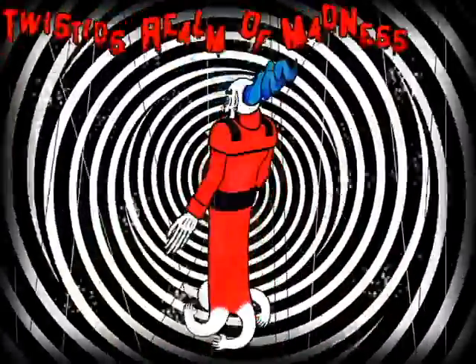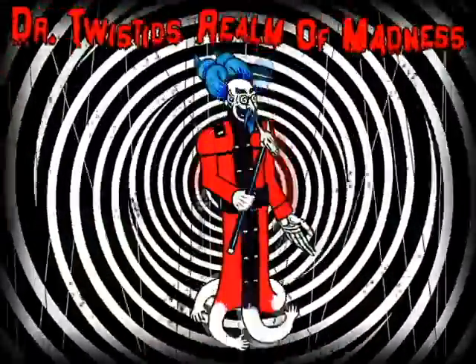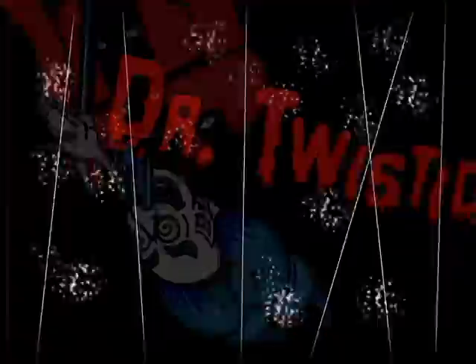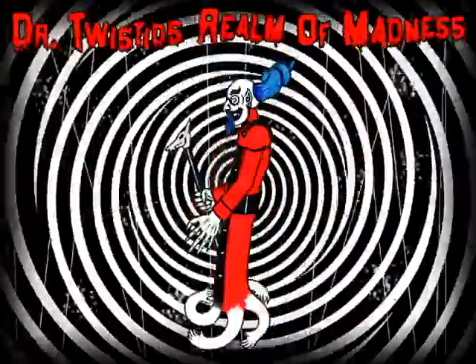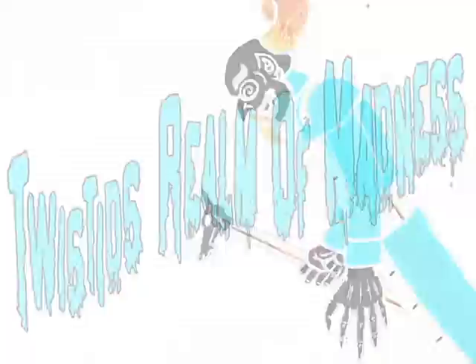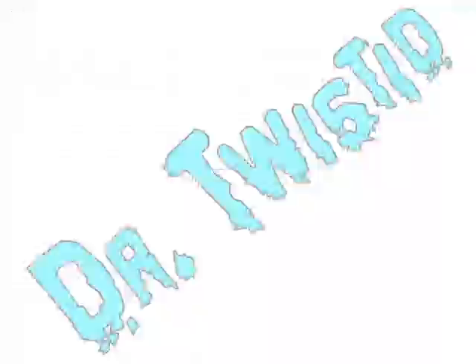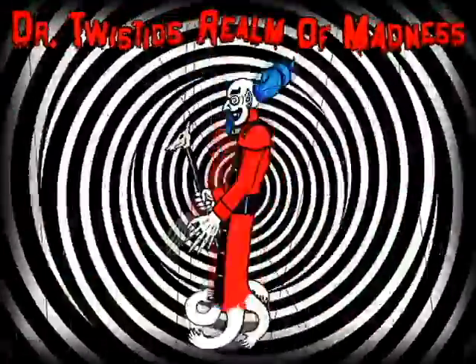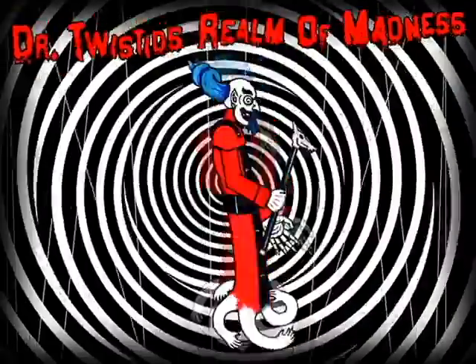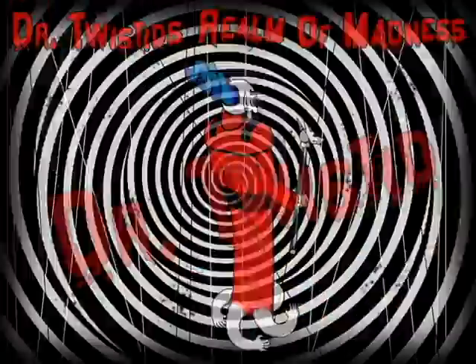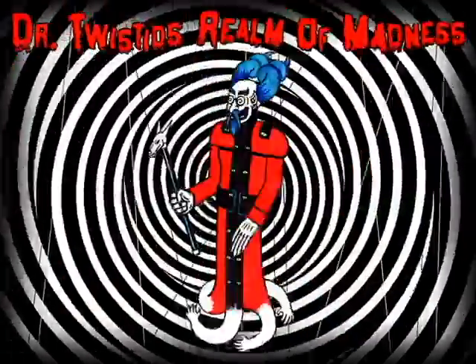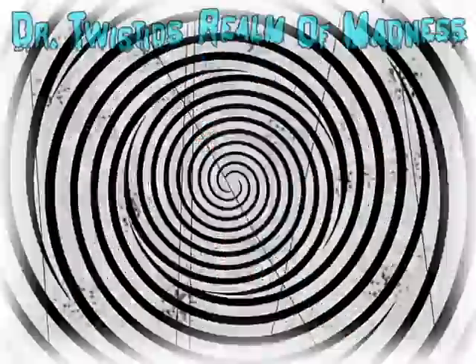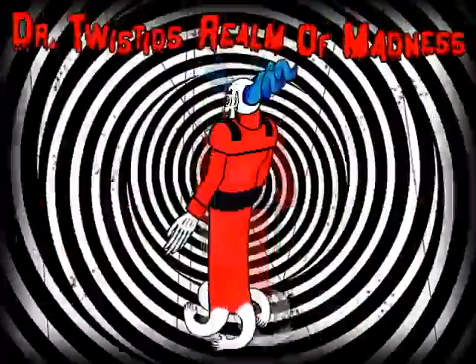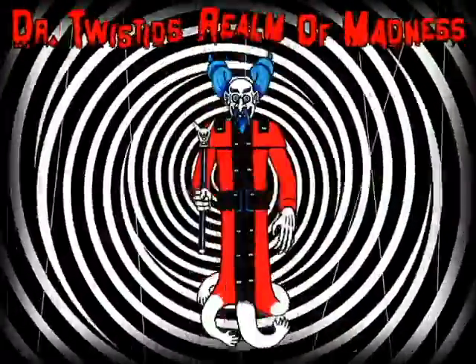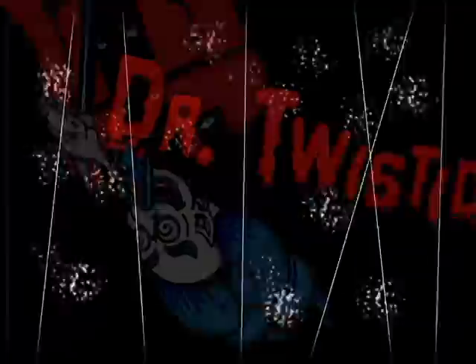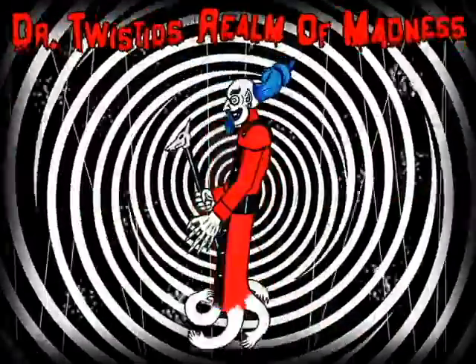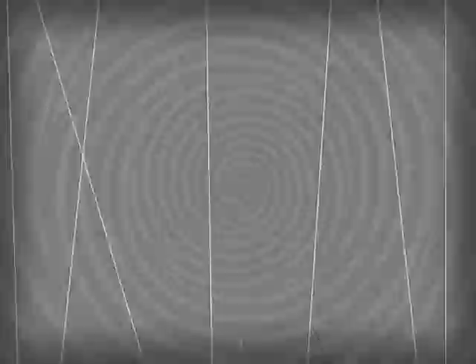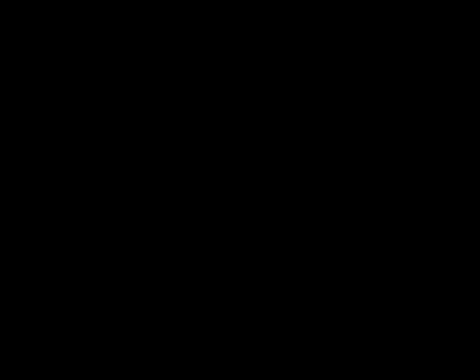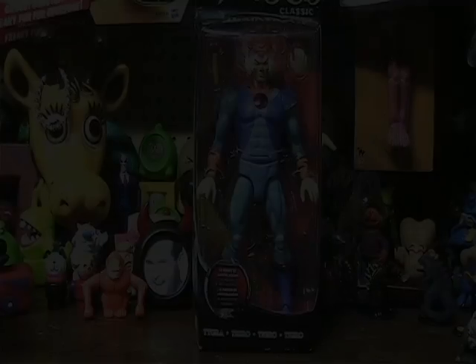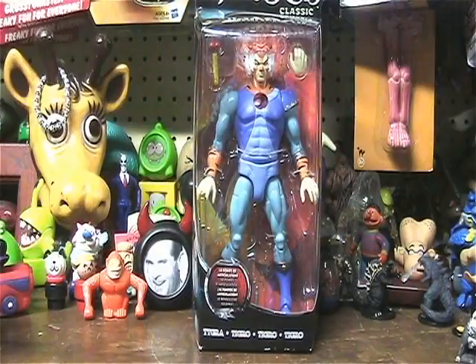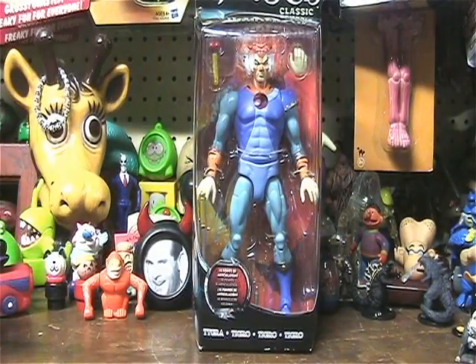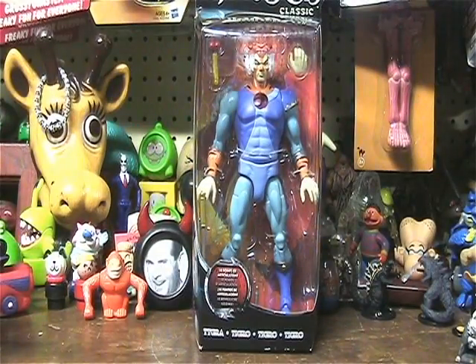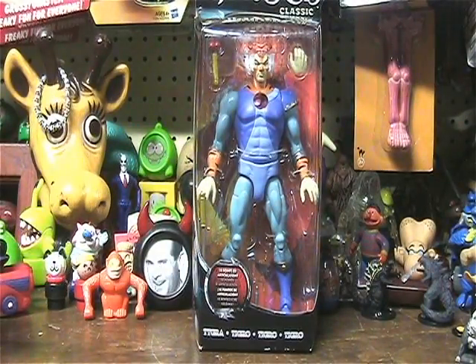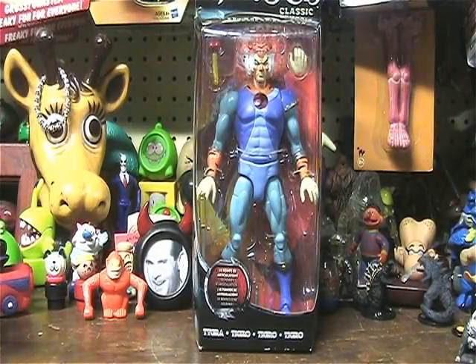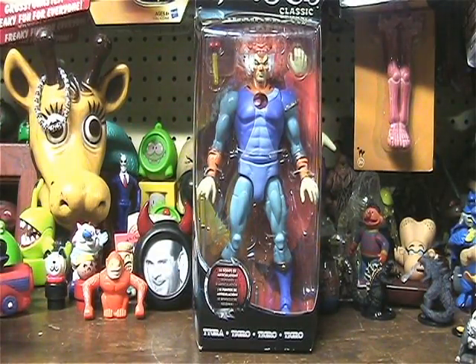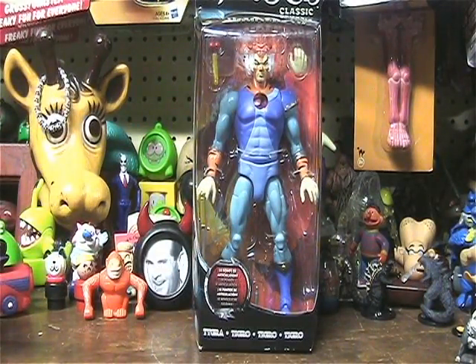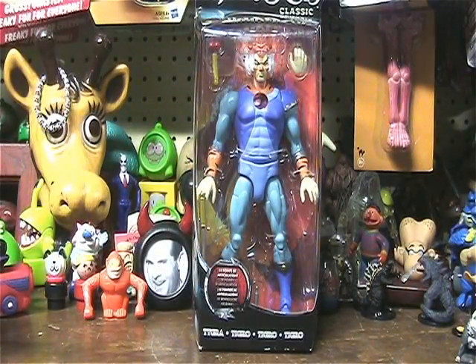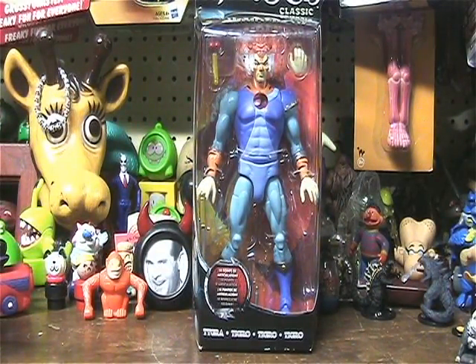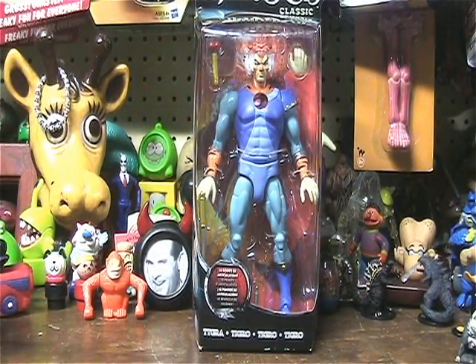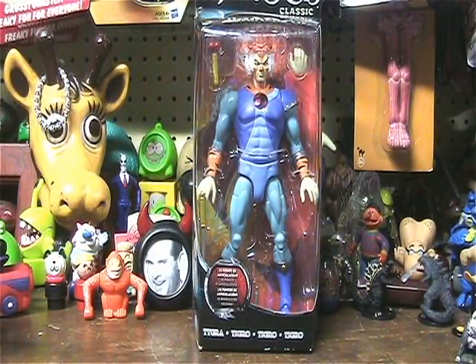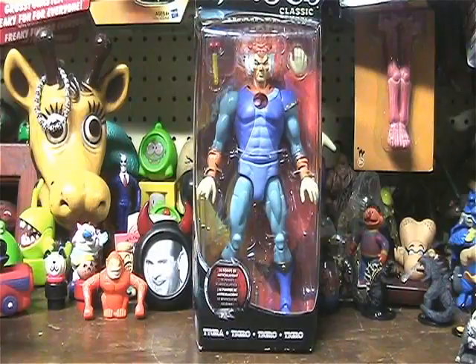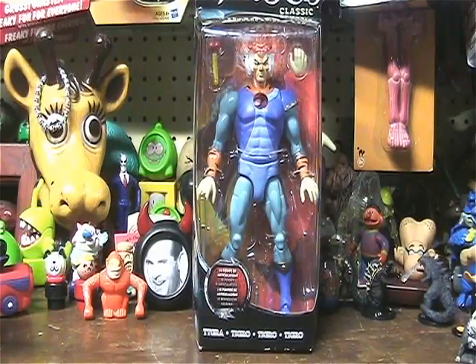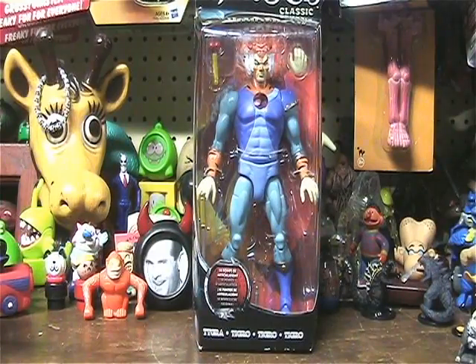Welcome to Dr. Twisted's Realm of Madness! Hey, hey, hey! Welcome to my realm! It's time for another action figure unboxing.